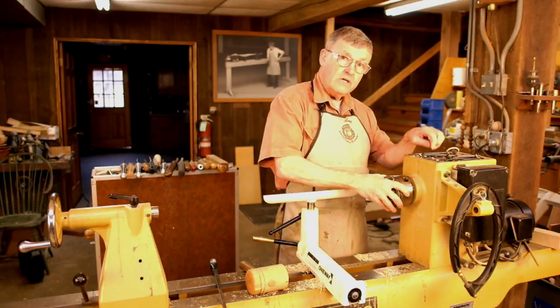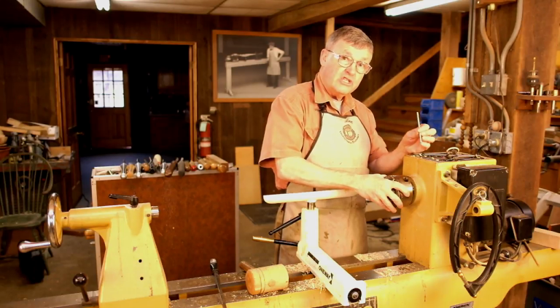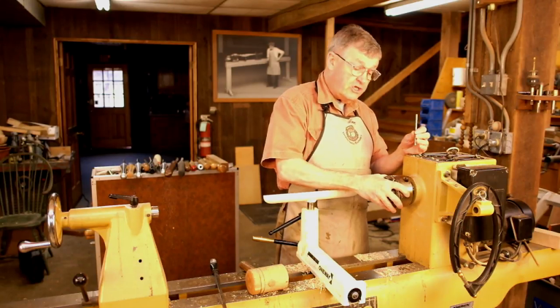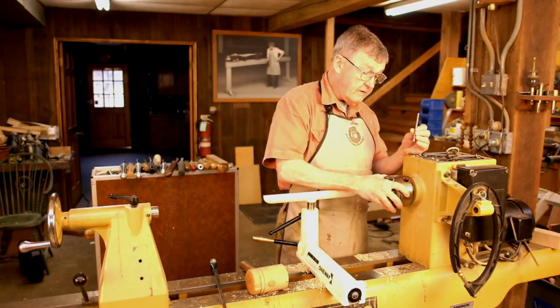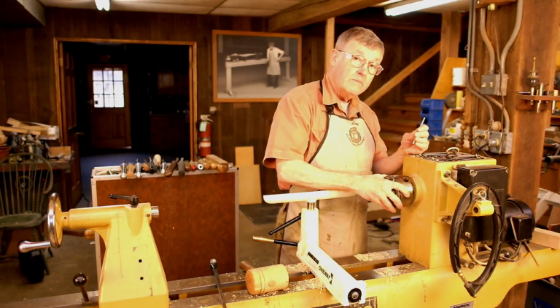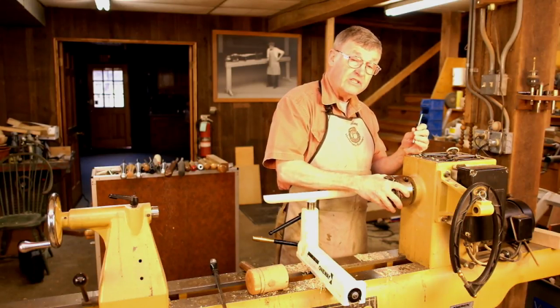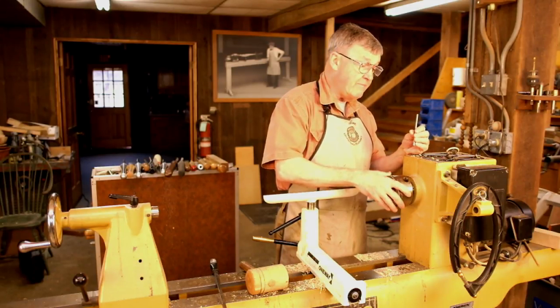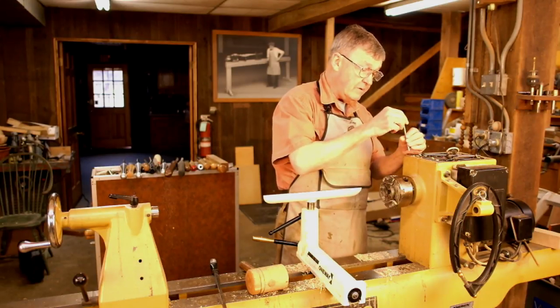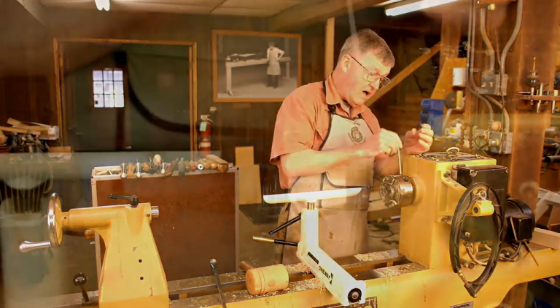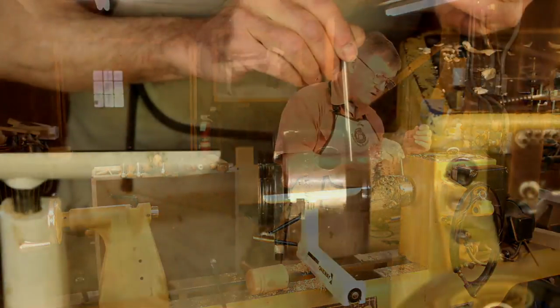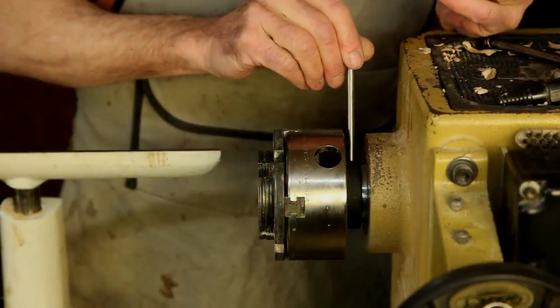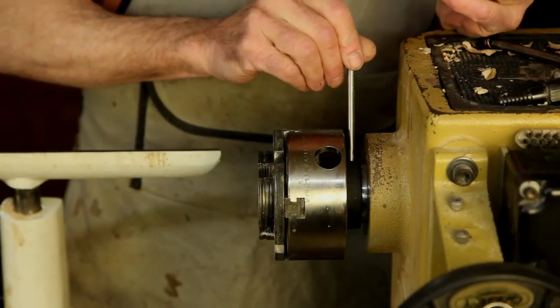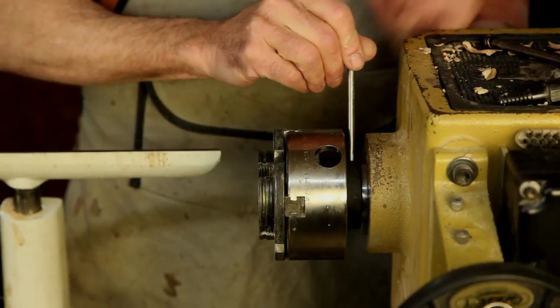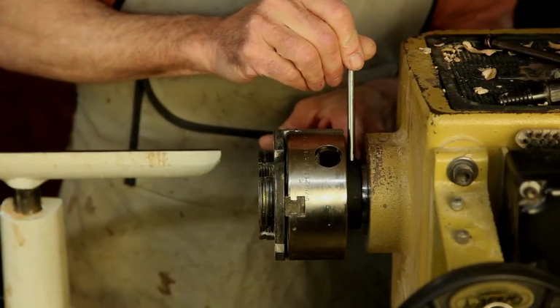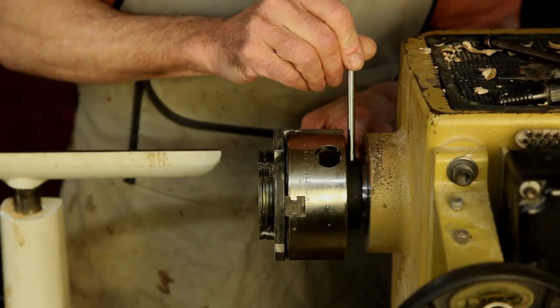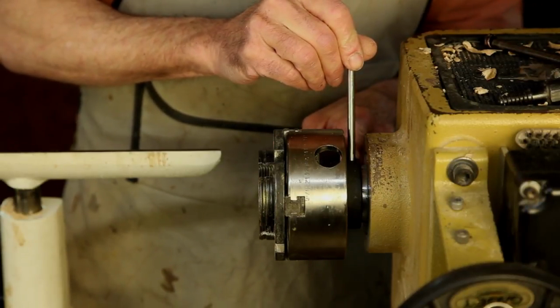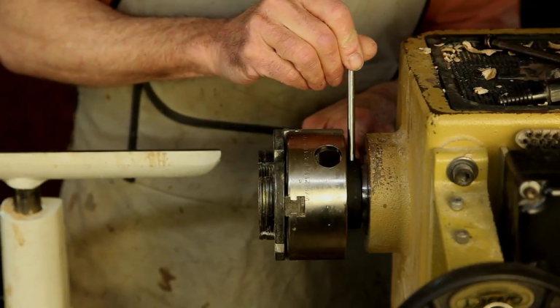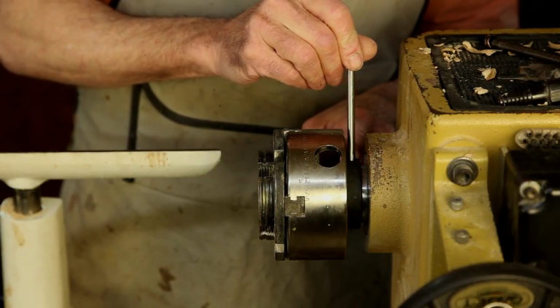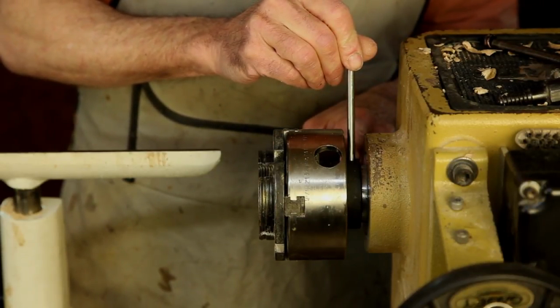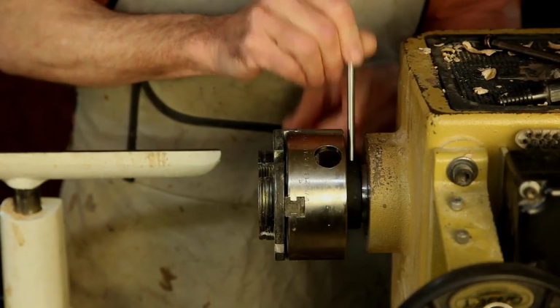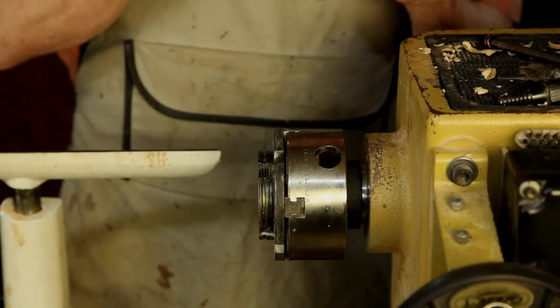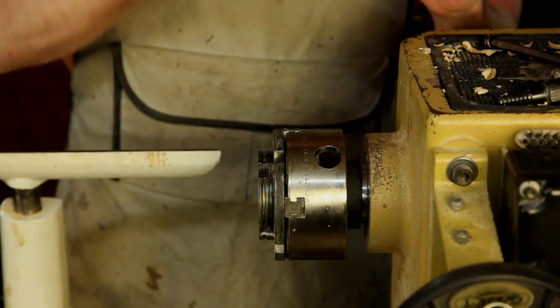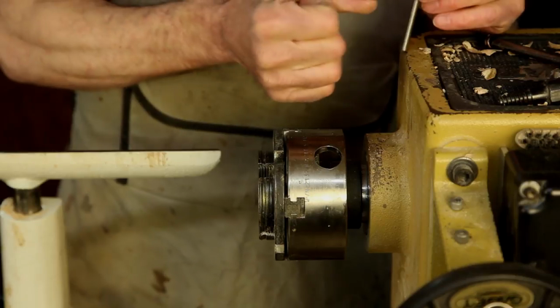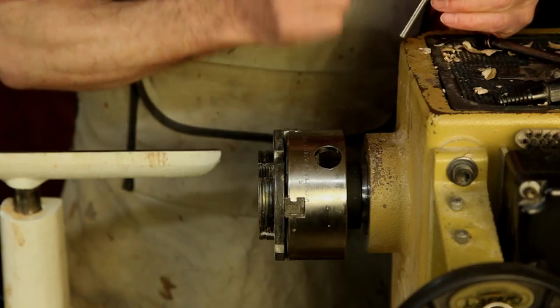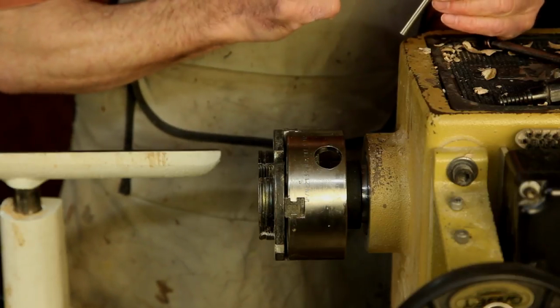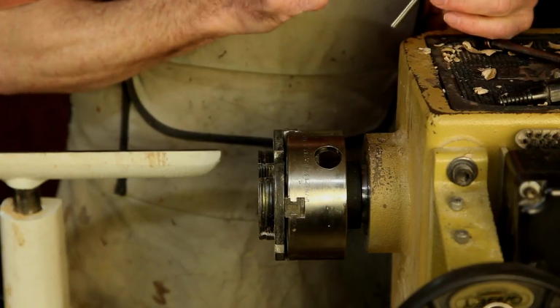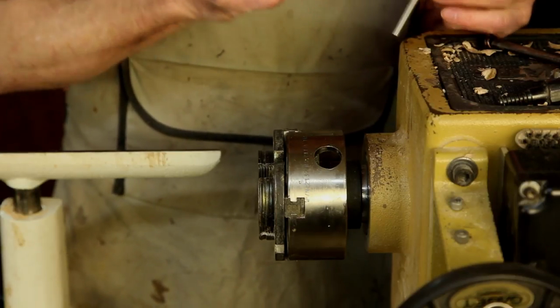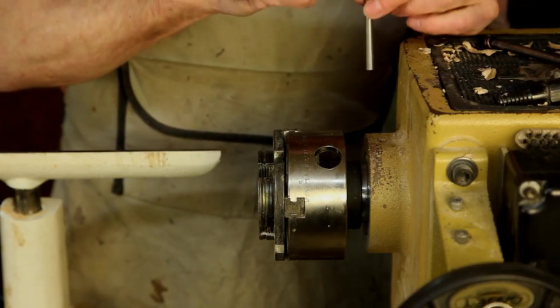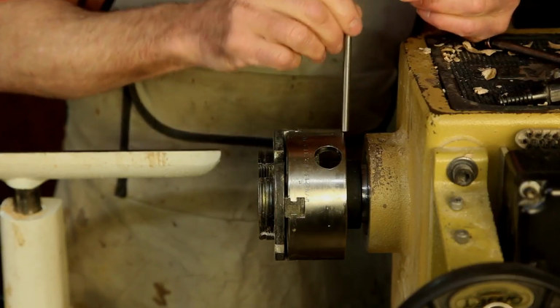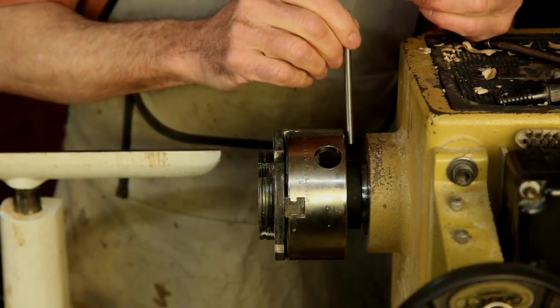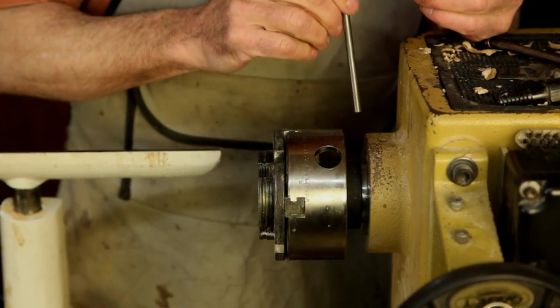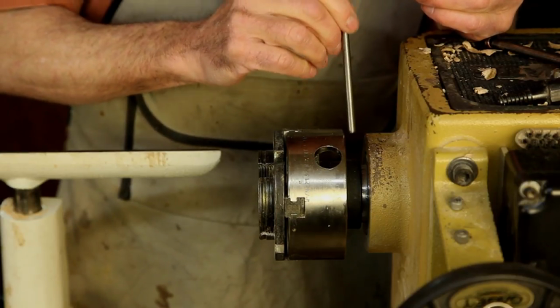A stuck chuck presents the same problems, and often there's a little tommy bar that fits into a hole in the back of the chuck. Sometimes there is also a hex for a wrench, which is the best of possible worlds.